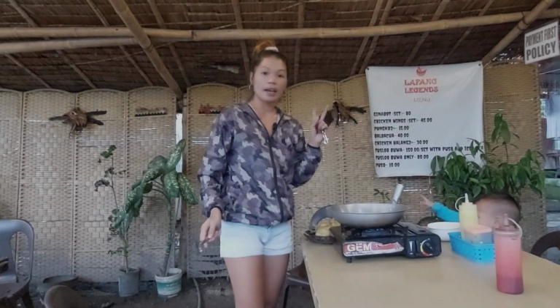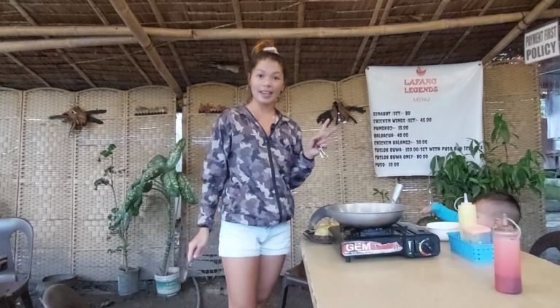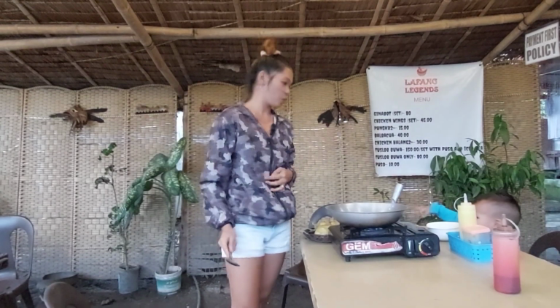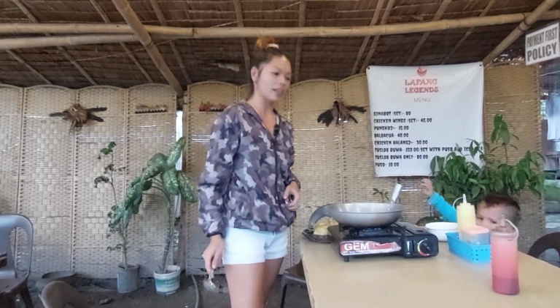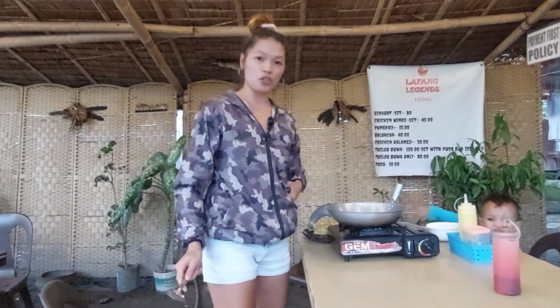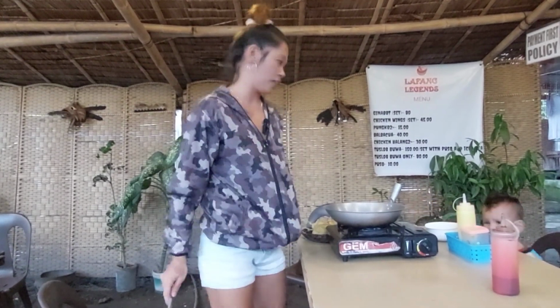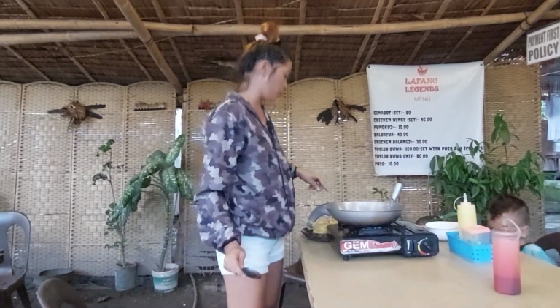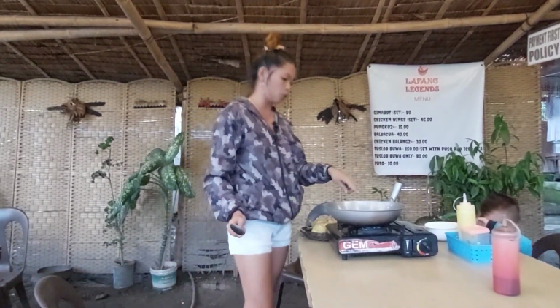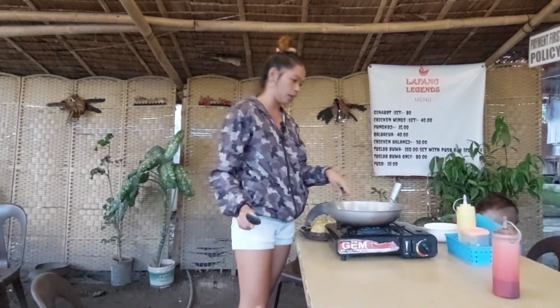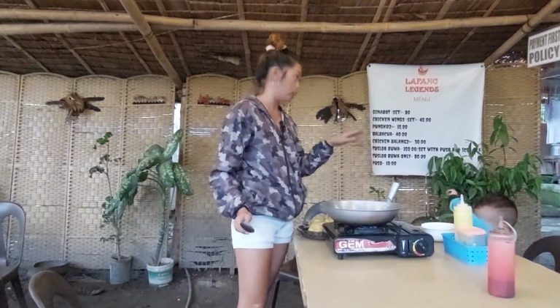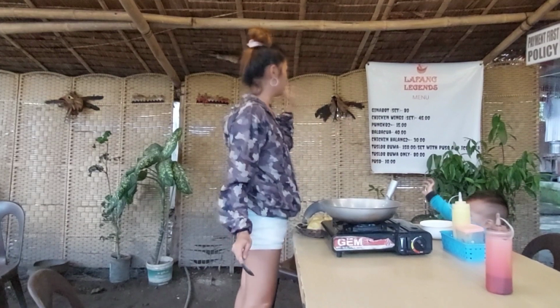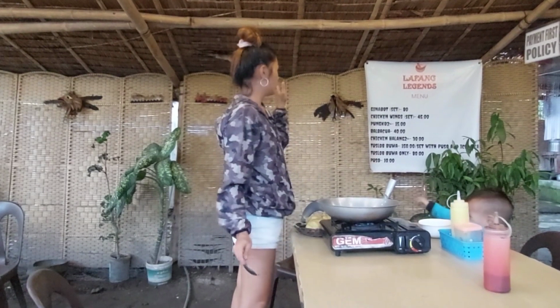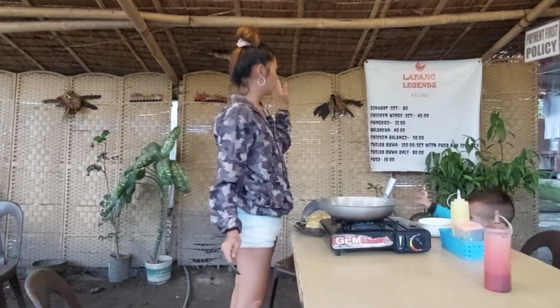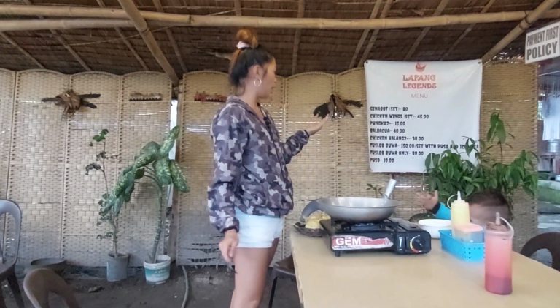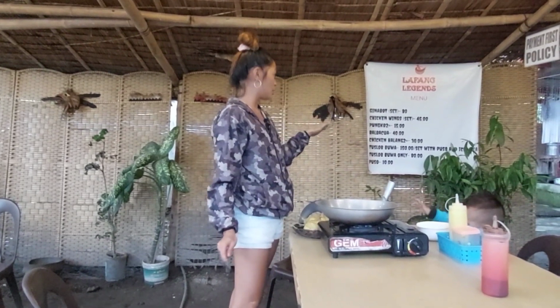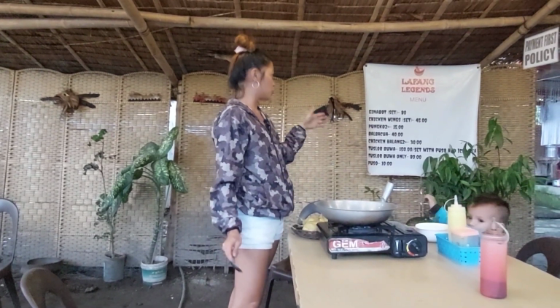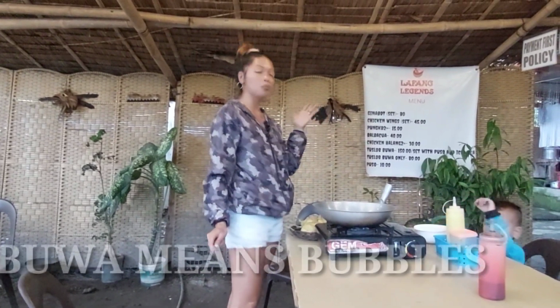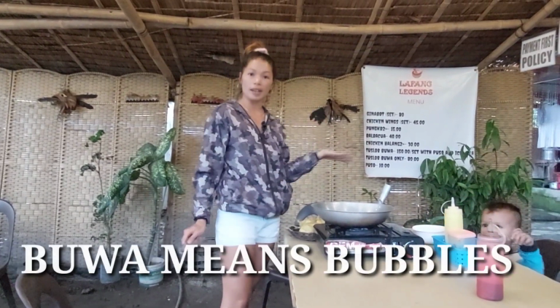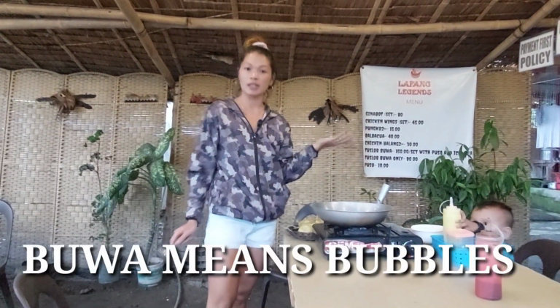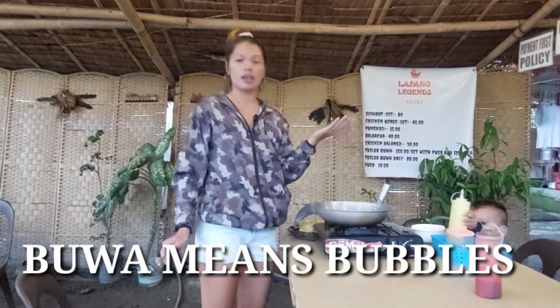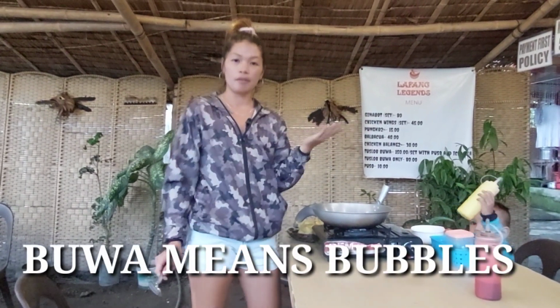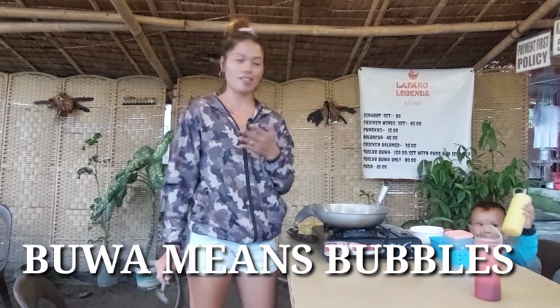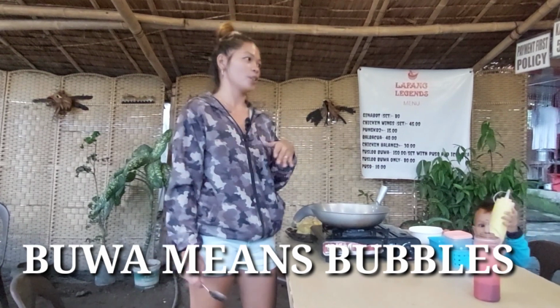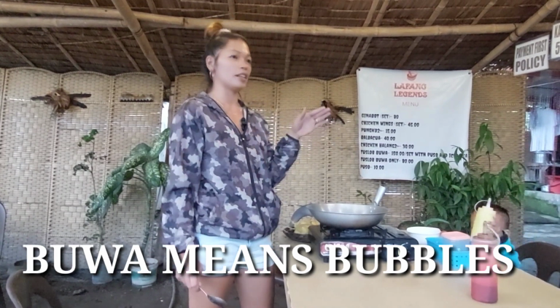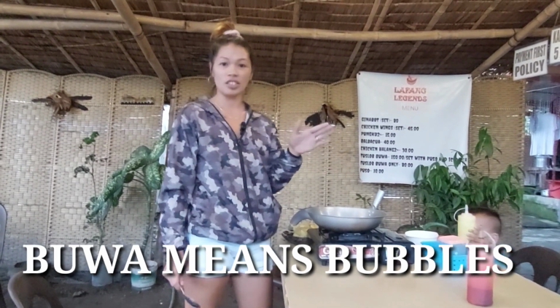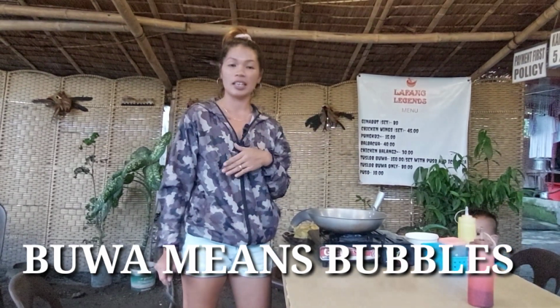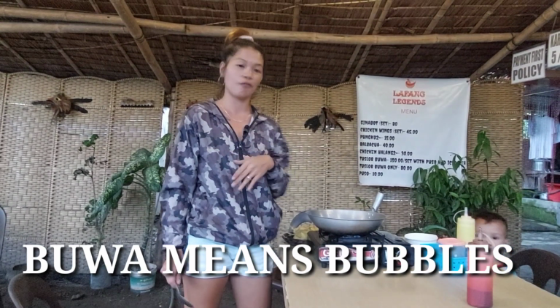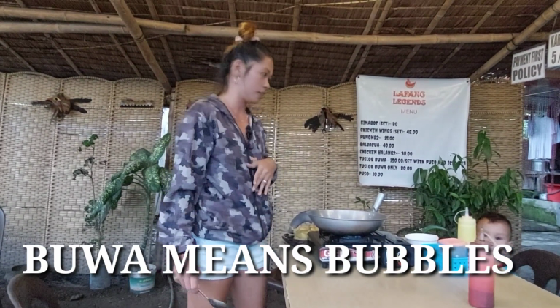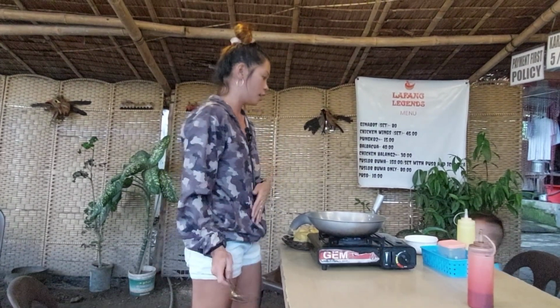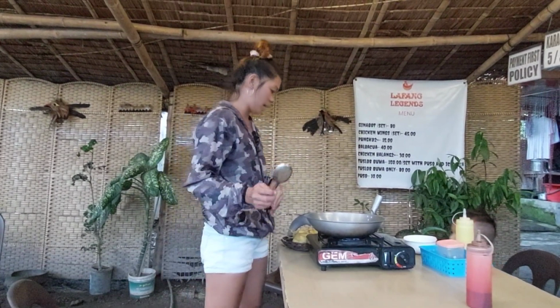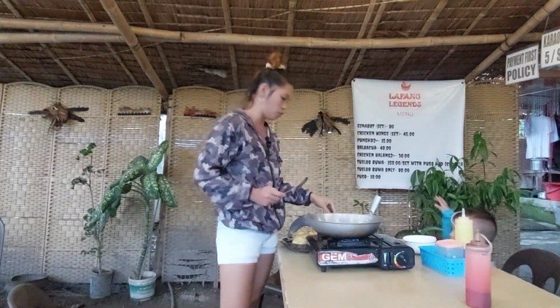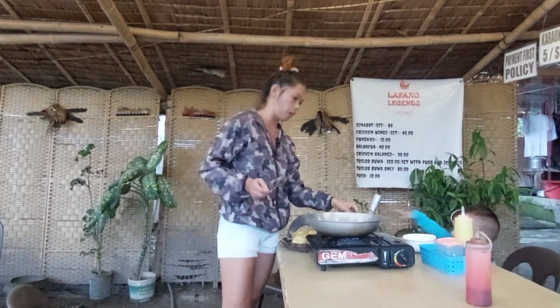Hey guys, welcome back again to my YouTube channel. I'm going to cook now a 'bua' — that's what we call 'Tuslo Bua.' This is a famous dish here in the Philippines.